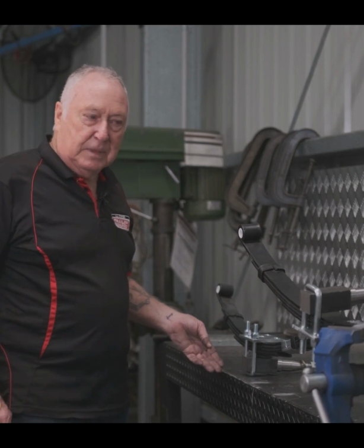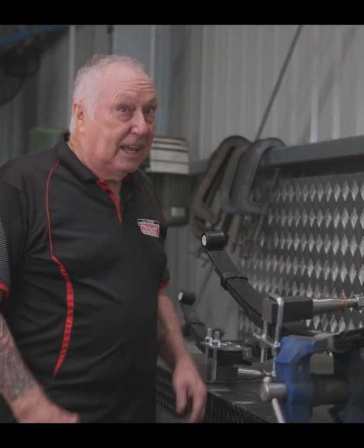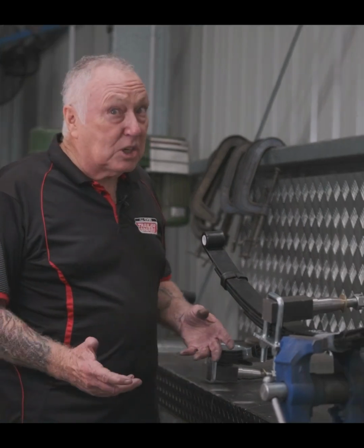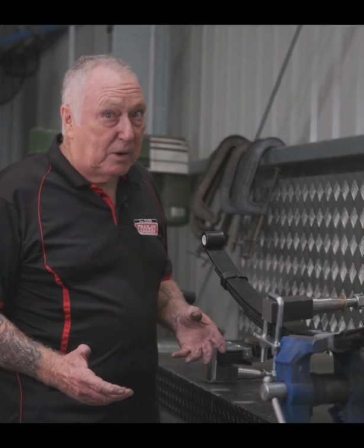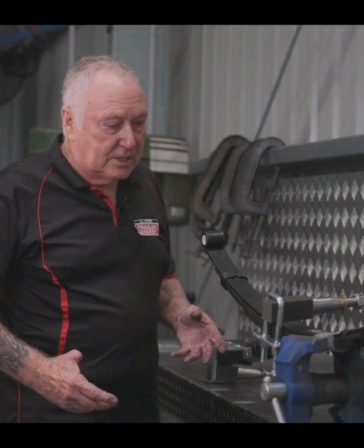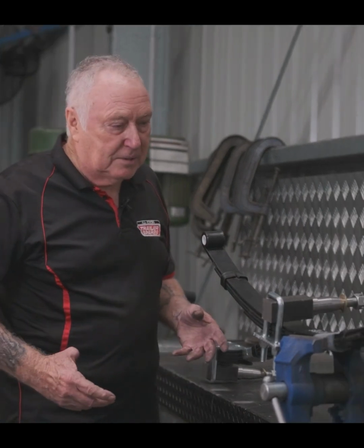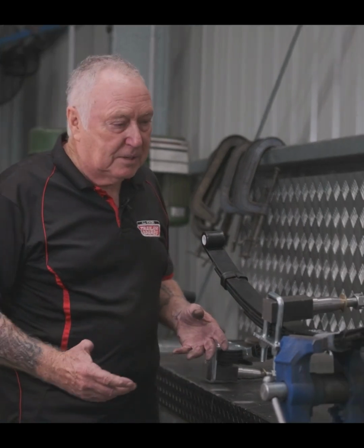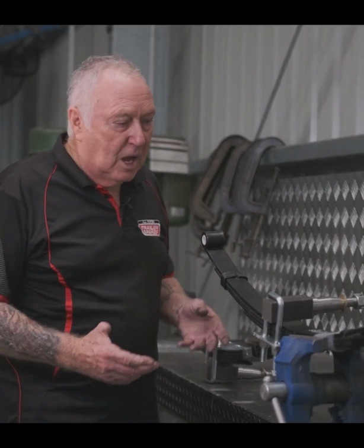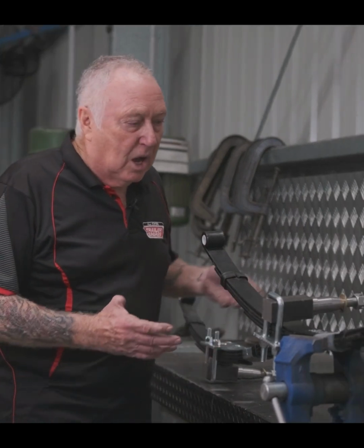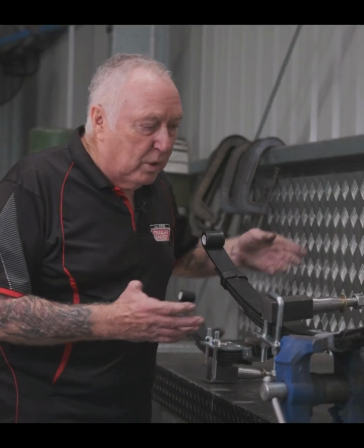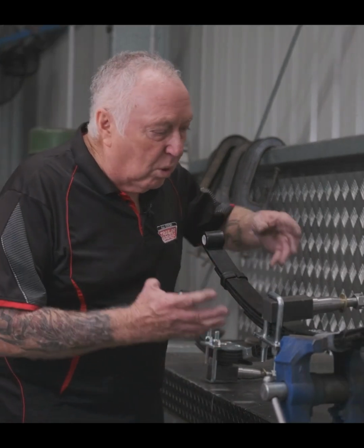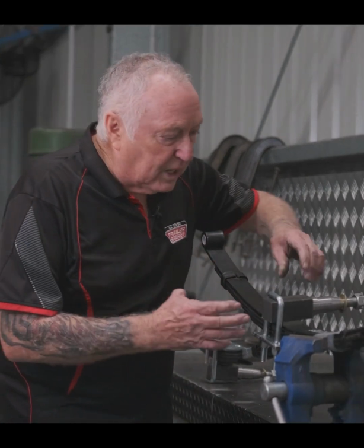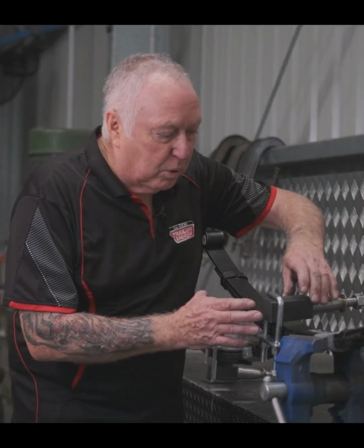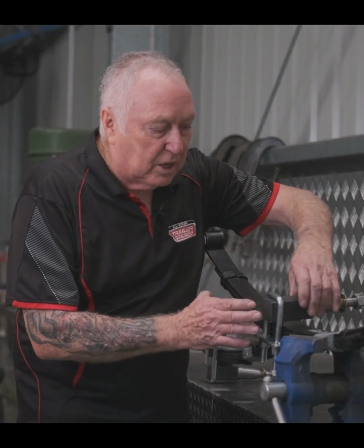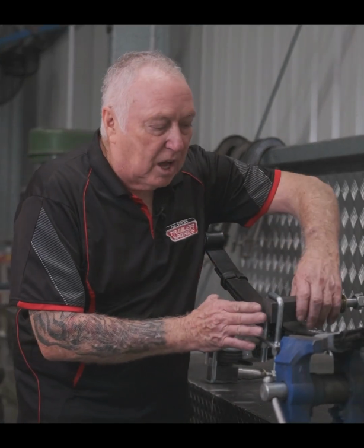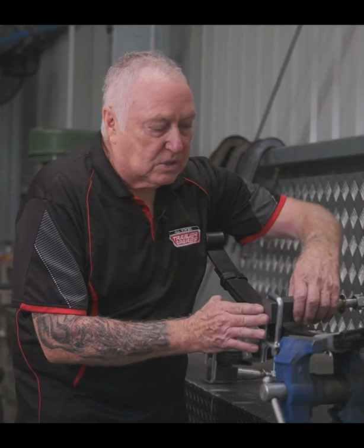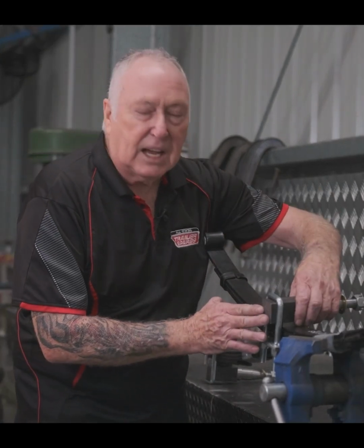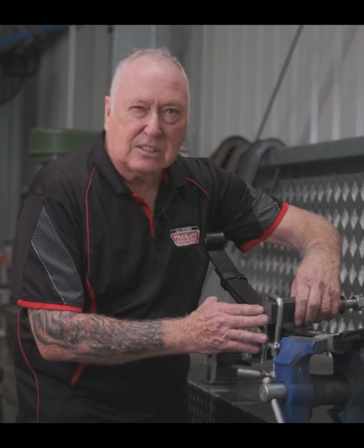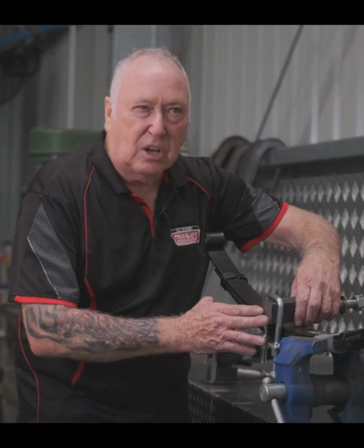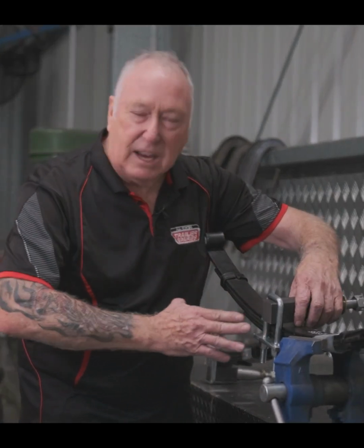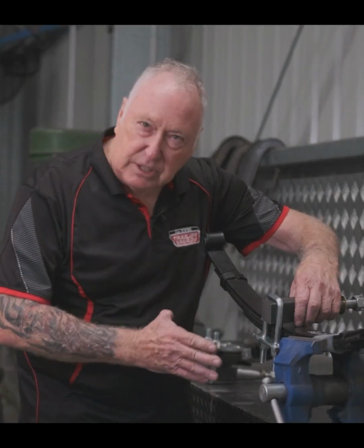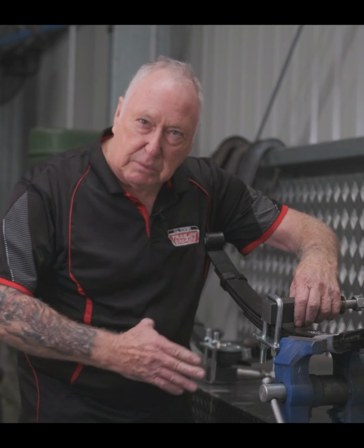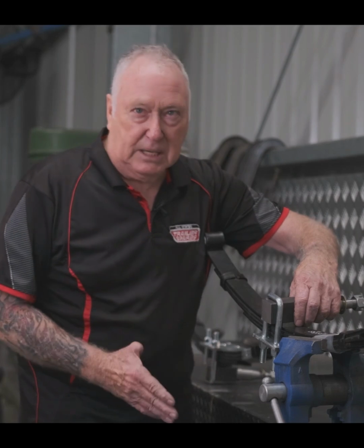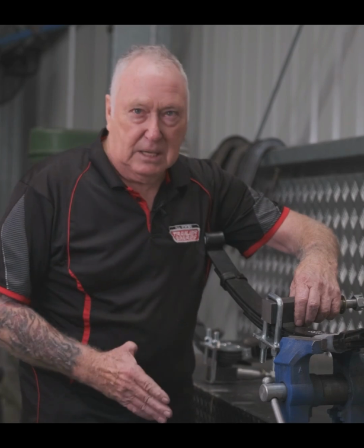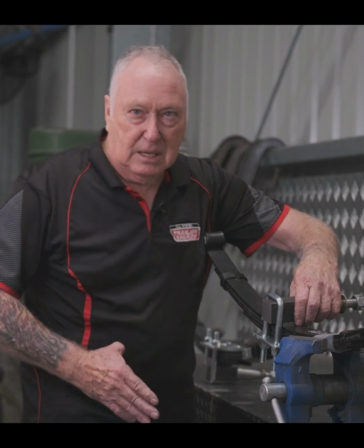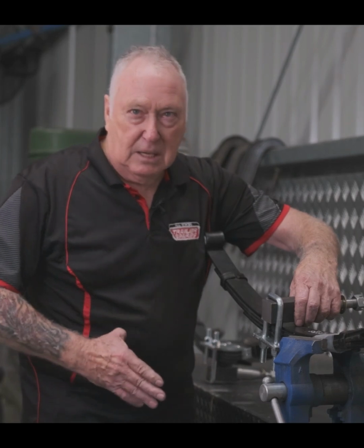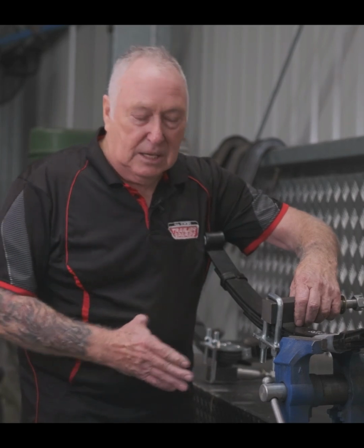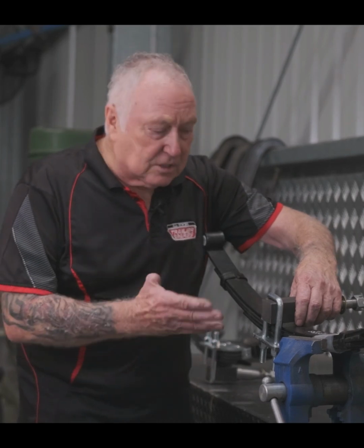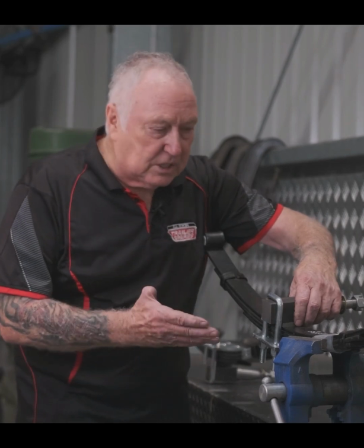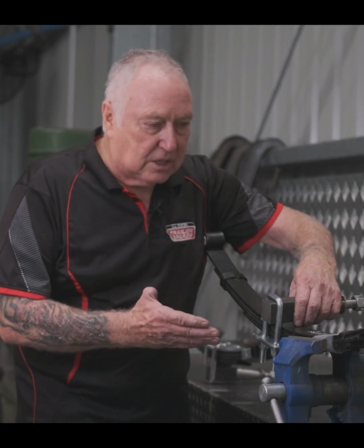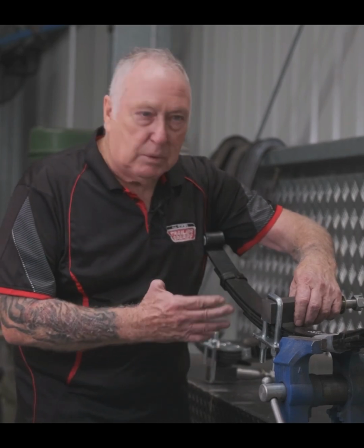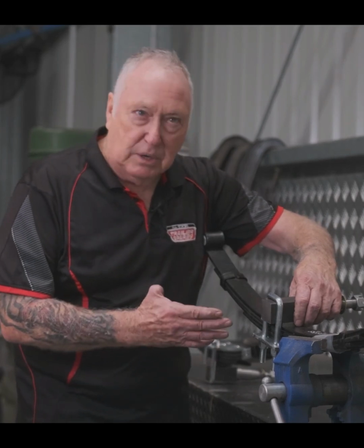In my experience, we always put an over-slung axle on everything we make. And here's the reason we do it.